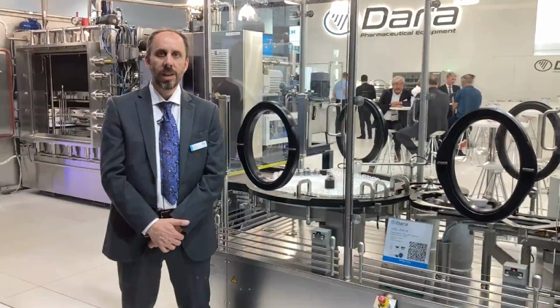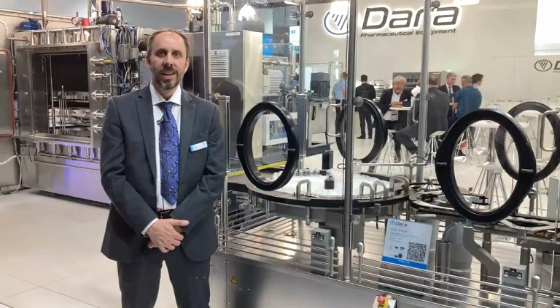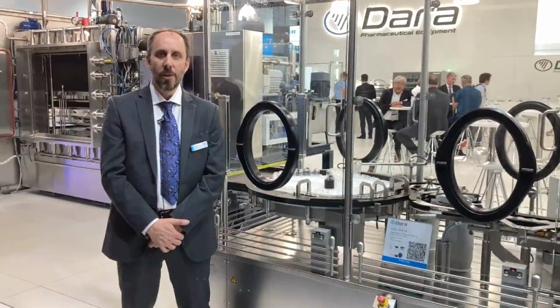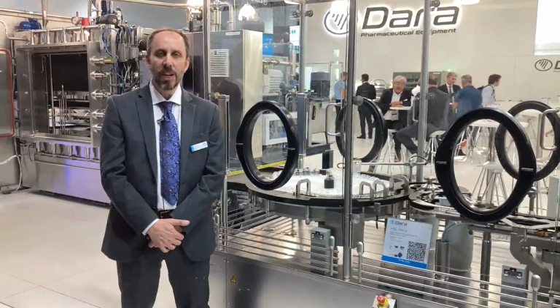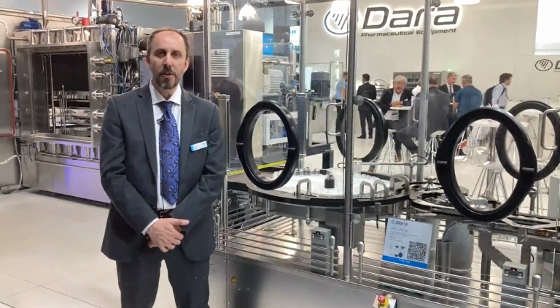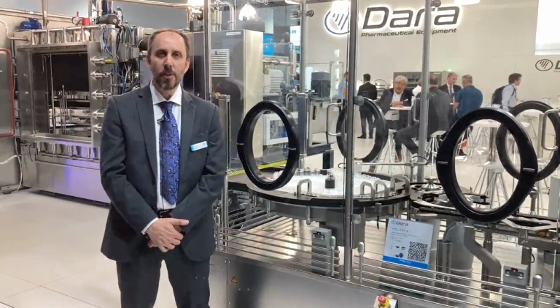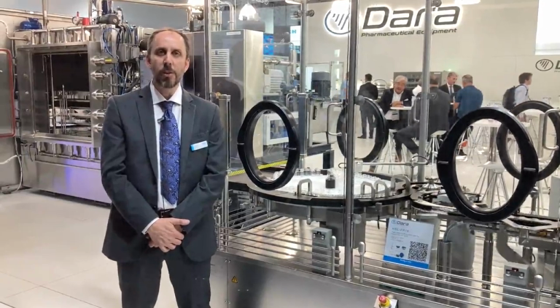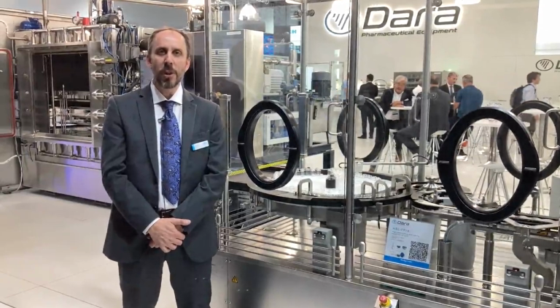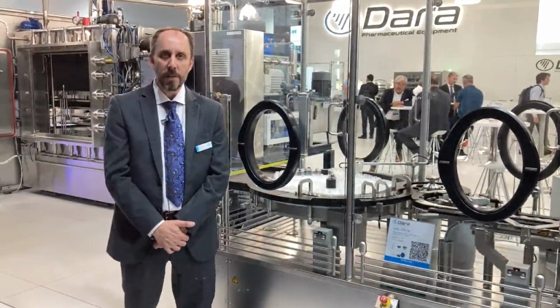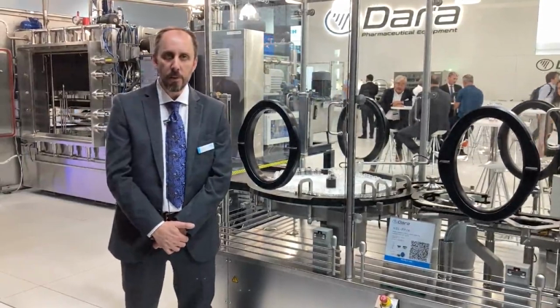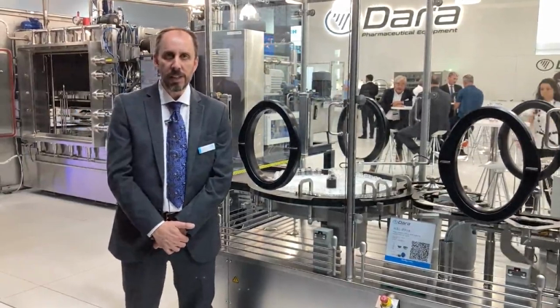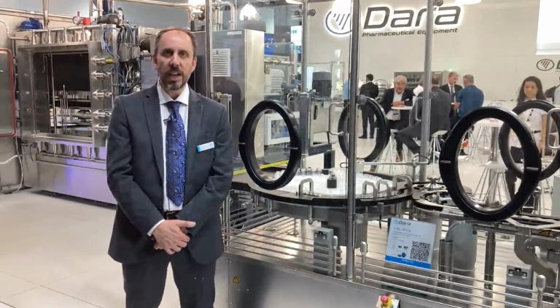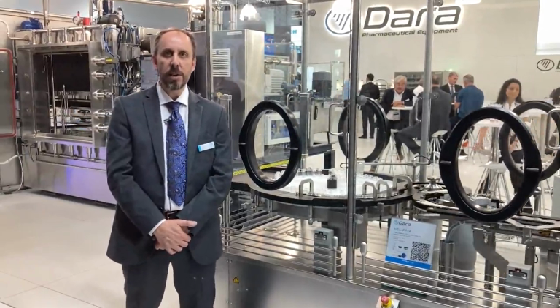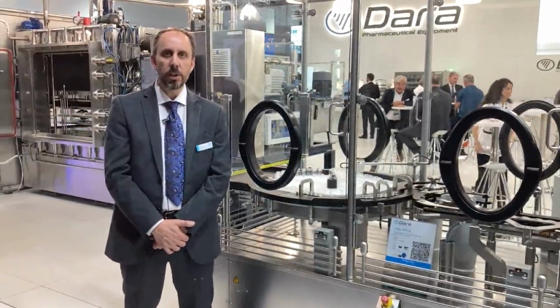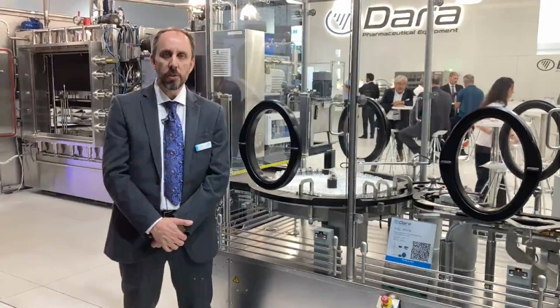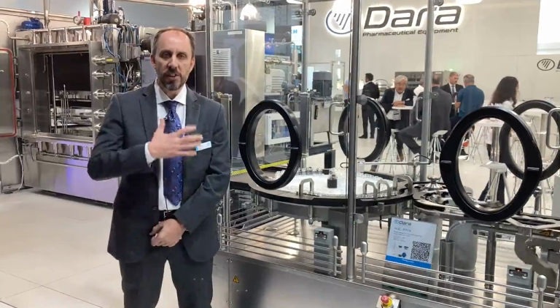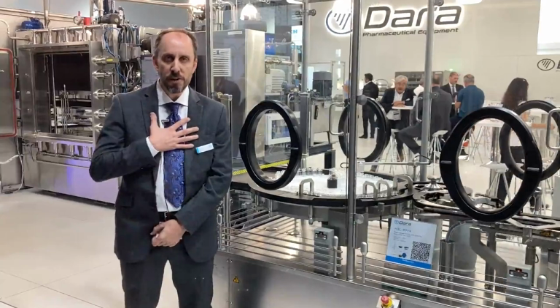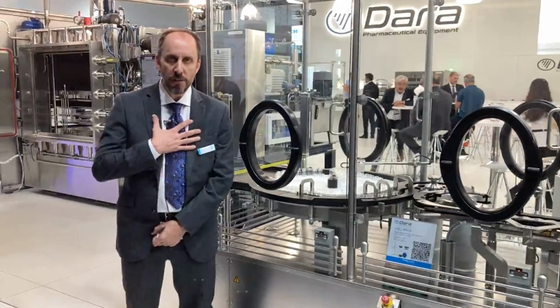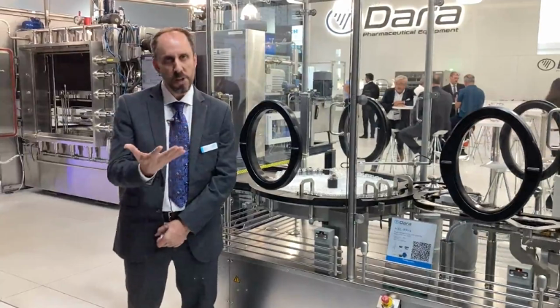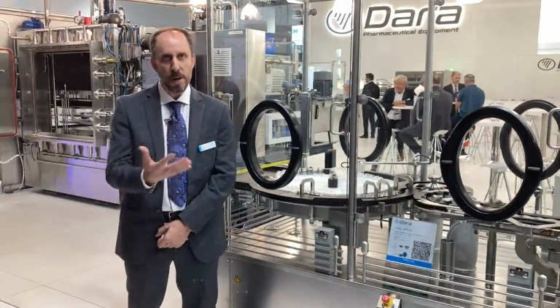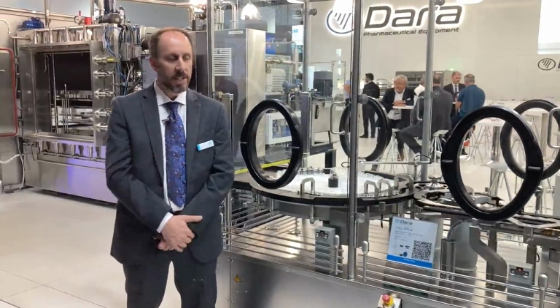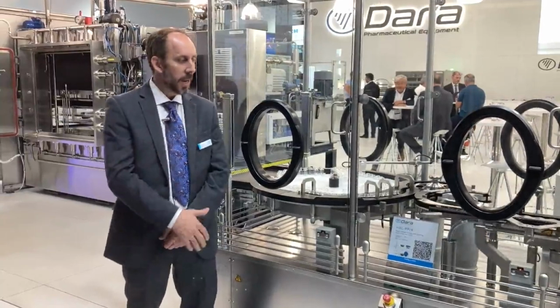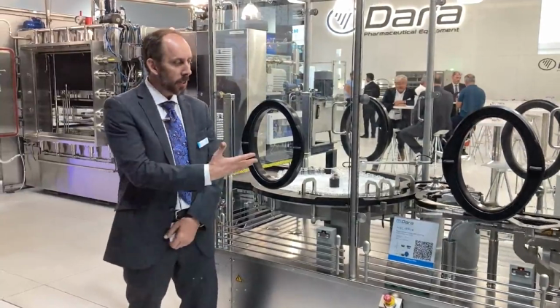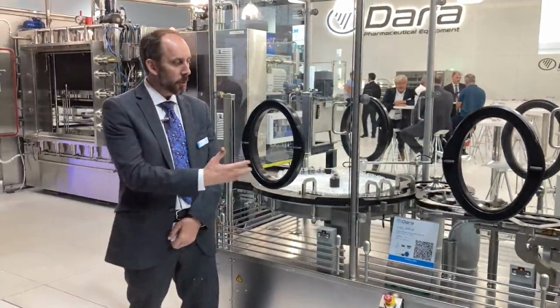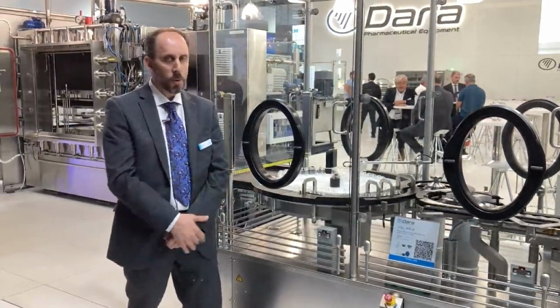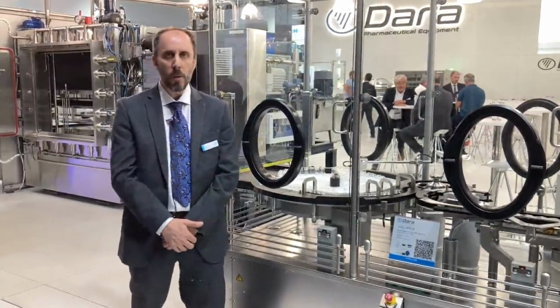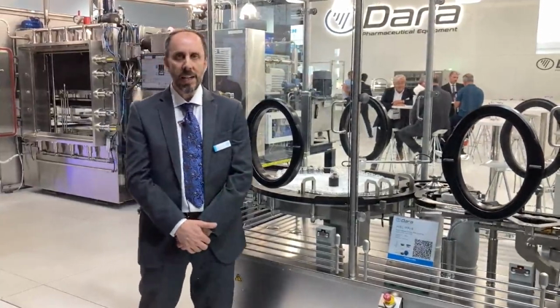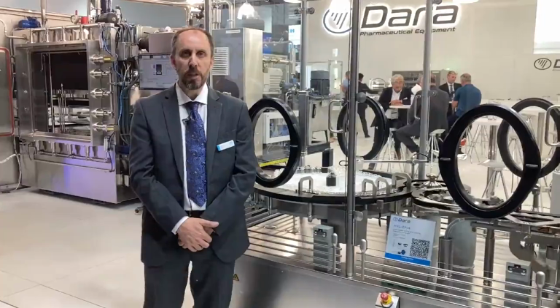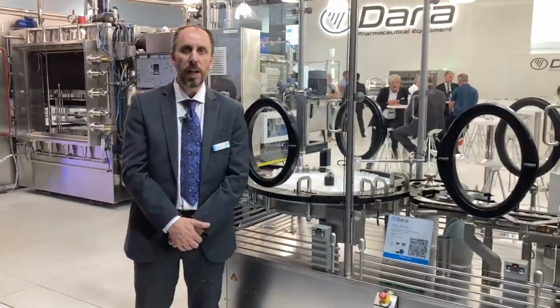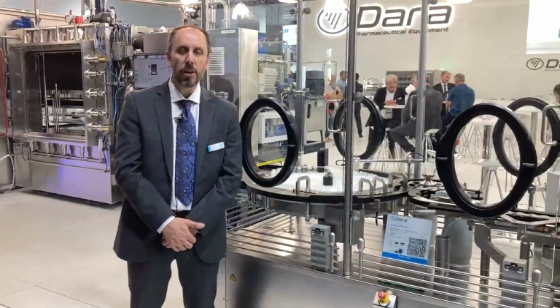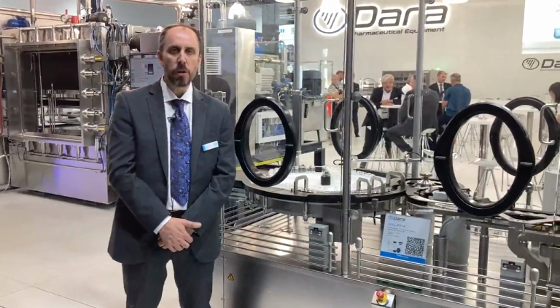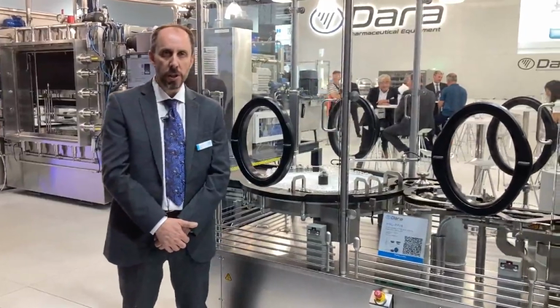Hello, good afternoon. Welcome to Data Pharma booth at Achema 2022. This is David Gilly from the Sales Department and I would like to introduce you our high-speed filling and closing machine.